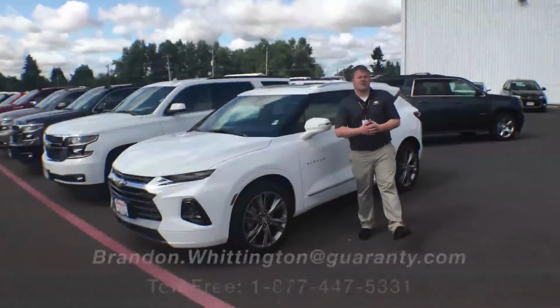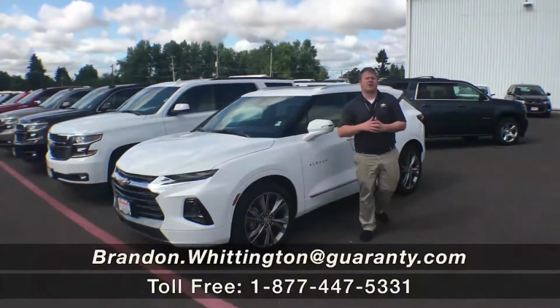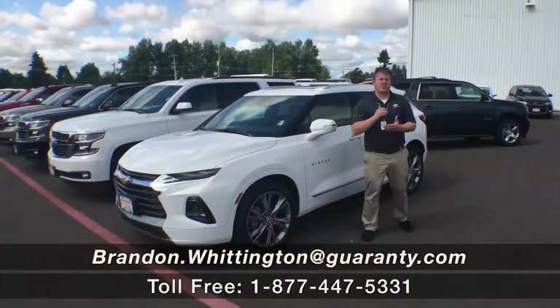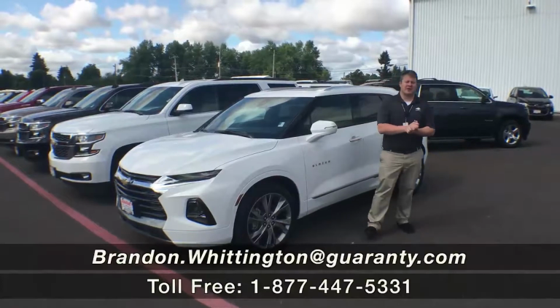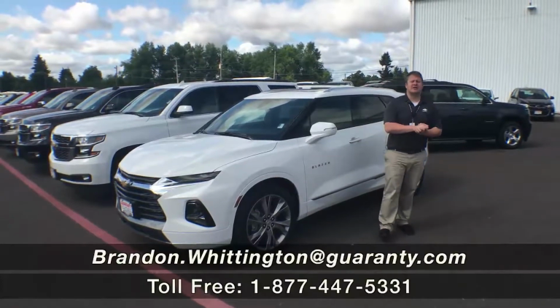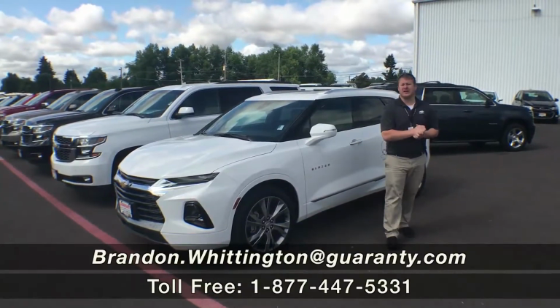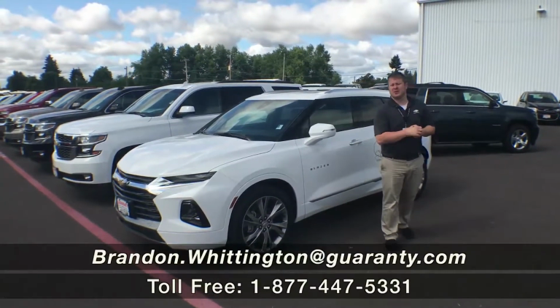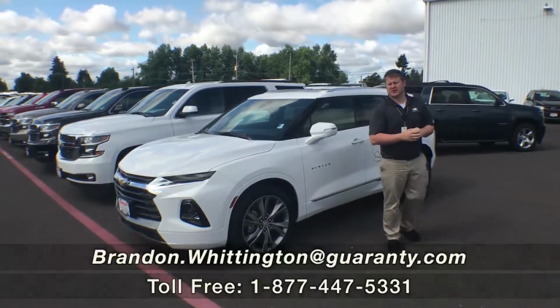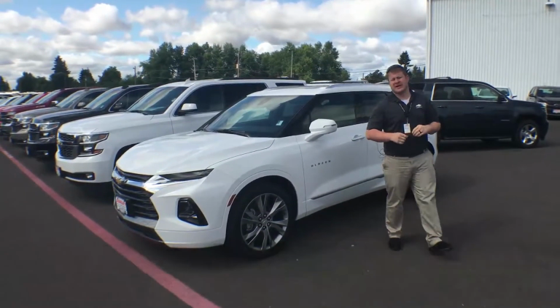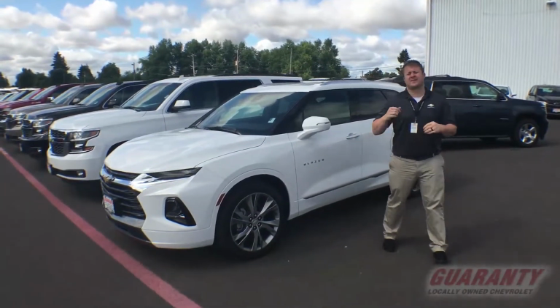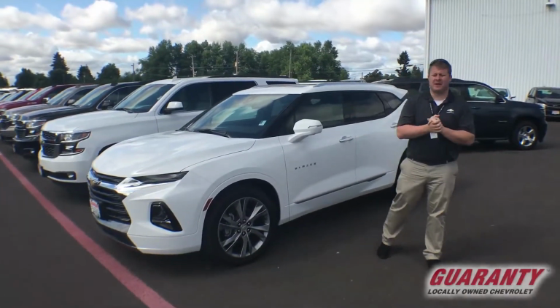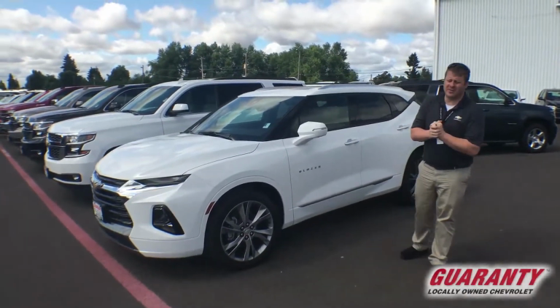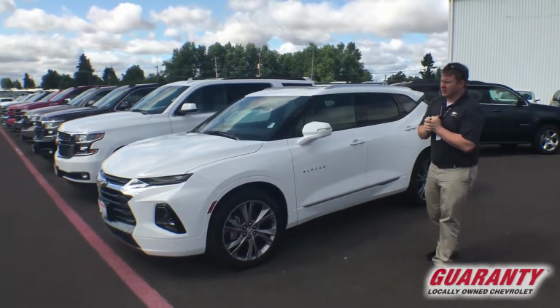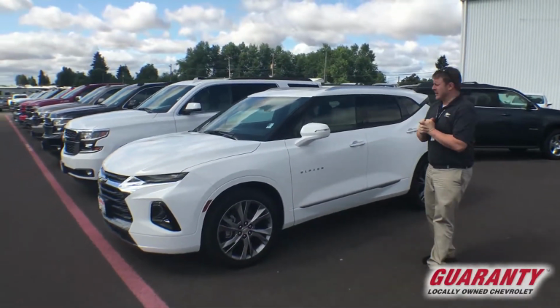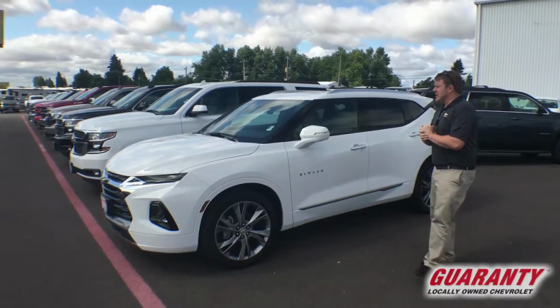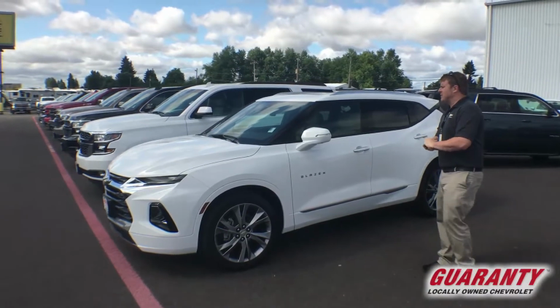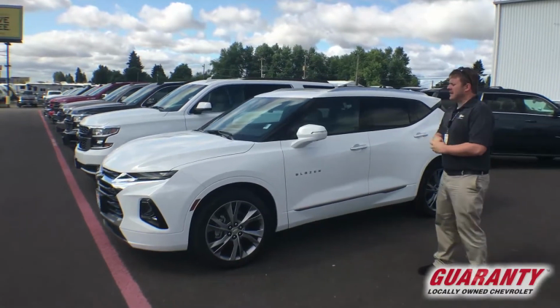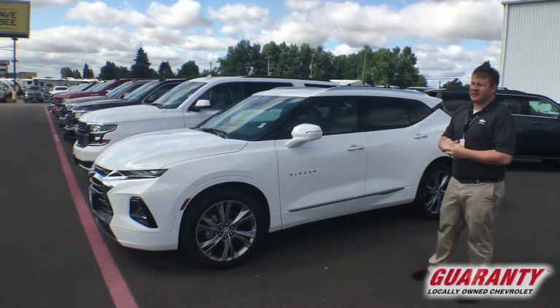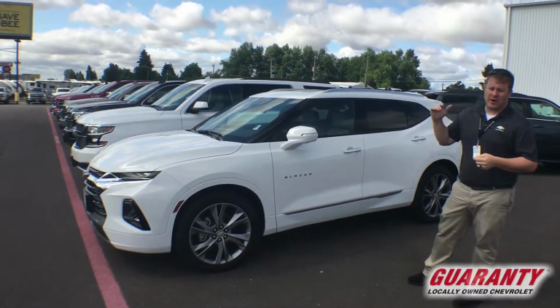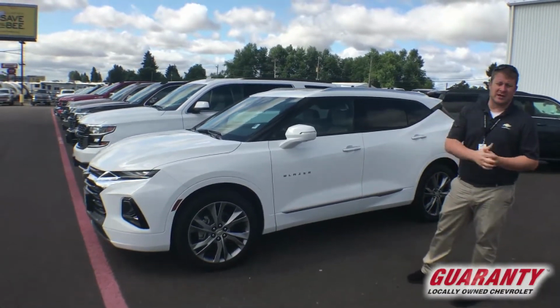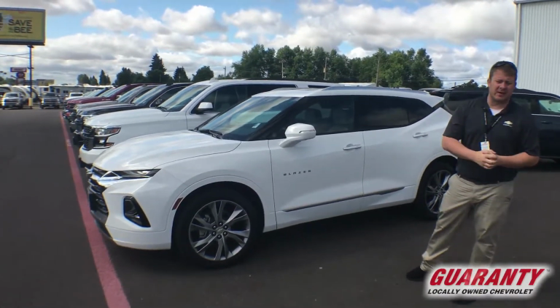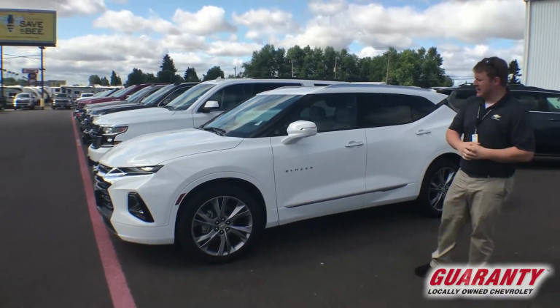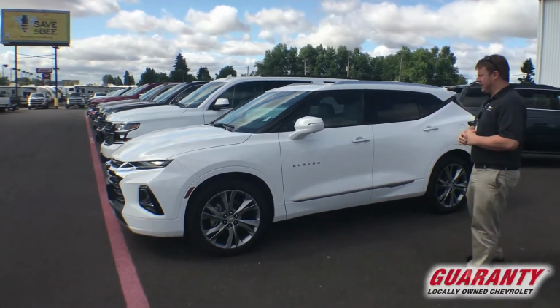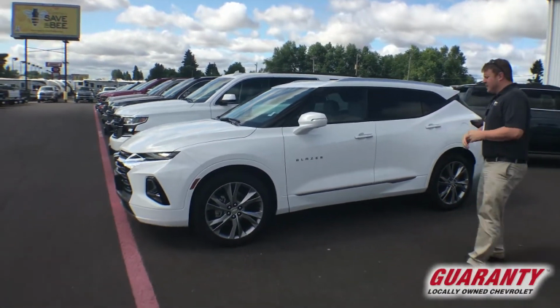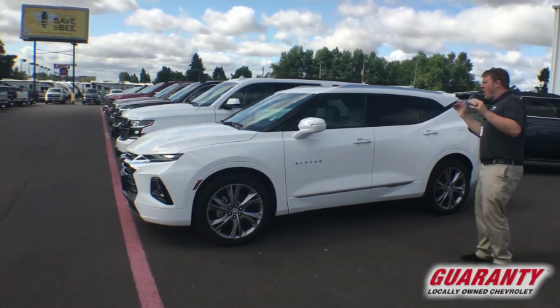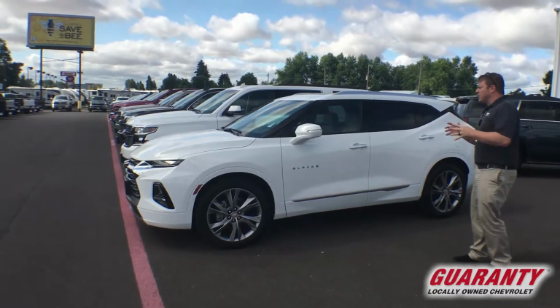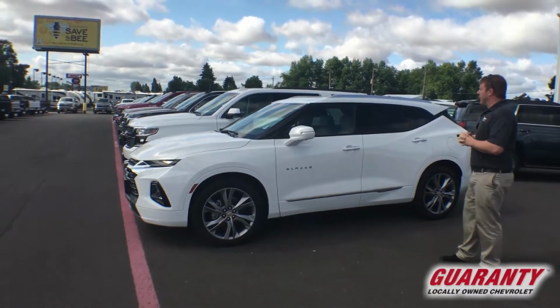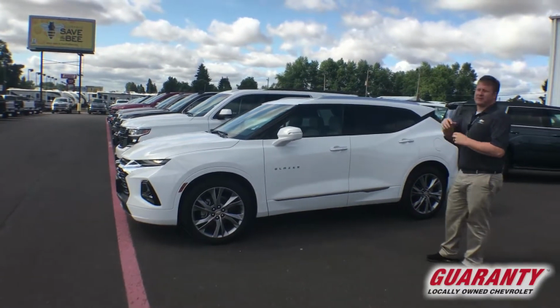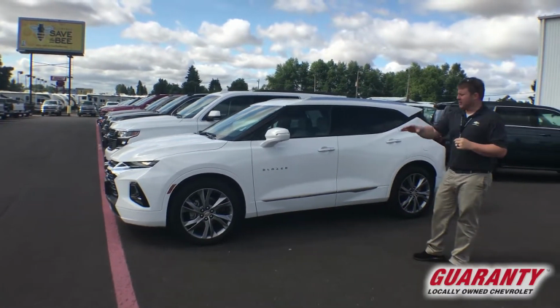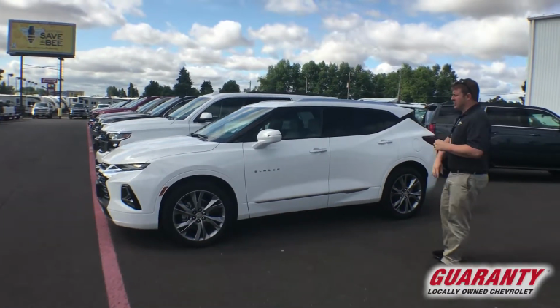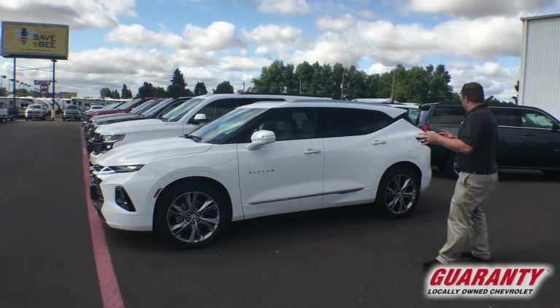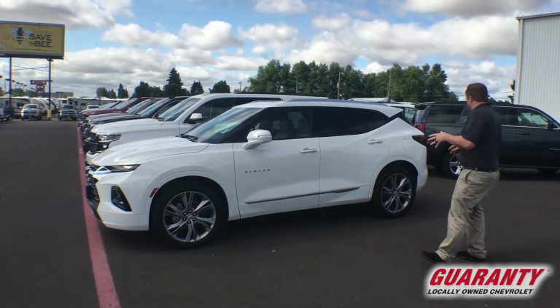Hello everyone, Brandon Whittington here at Guaranty Chevrolet in beautiful Junction City. Thanks for taking the time to click on this 2019 Chevrolet Blazer. We want to get you a little better look at this today. First of all, all new Blazer, and this is the Premier Edition, so it is loaded.